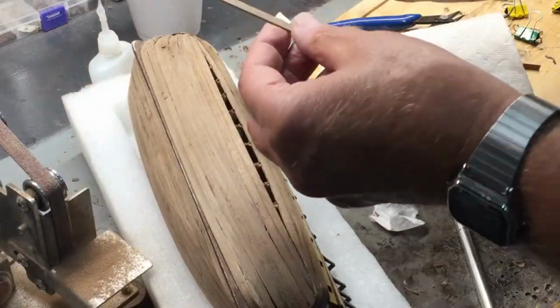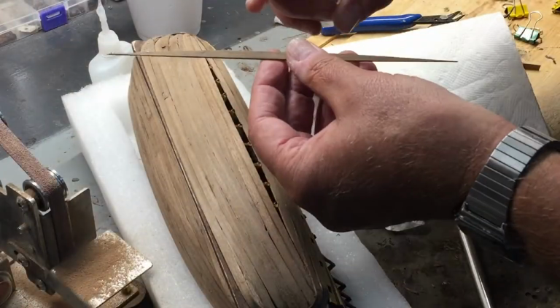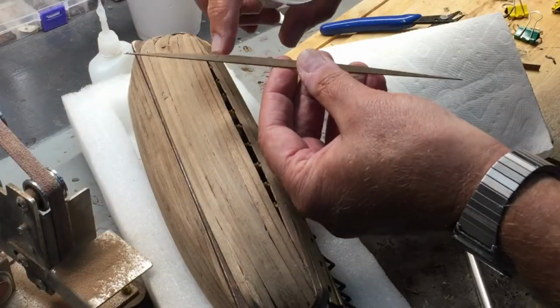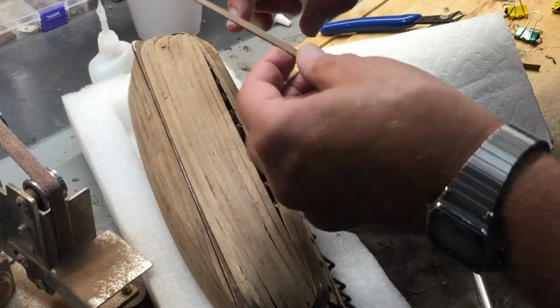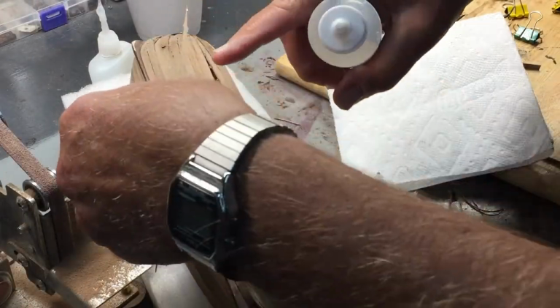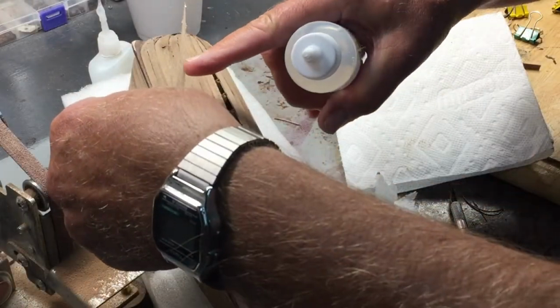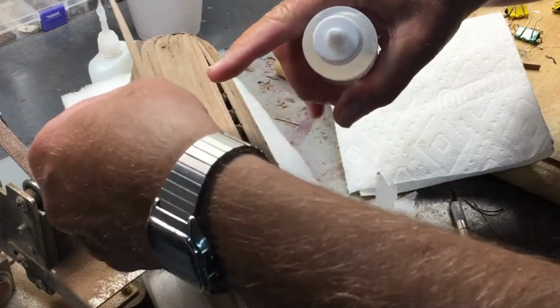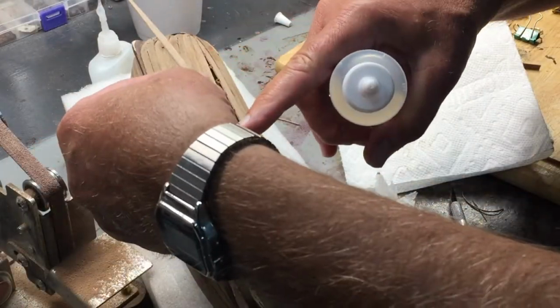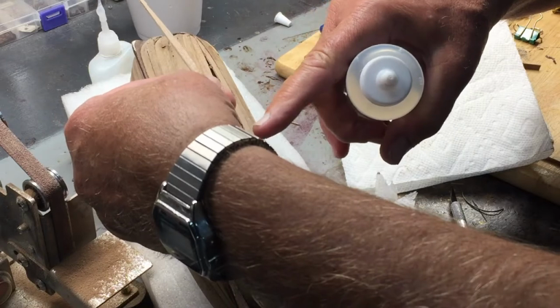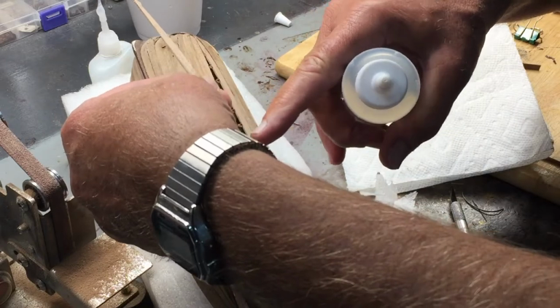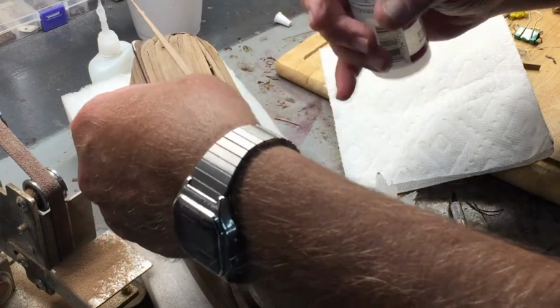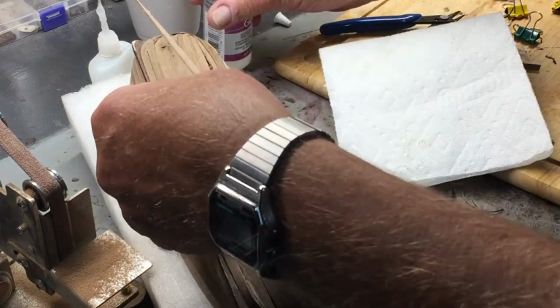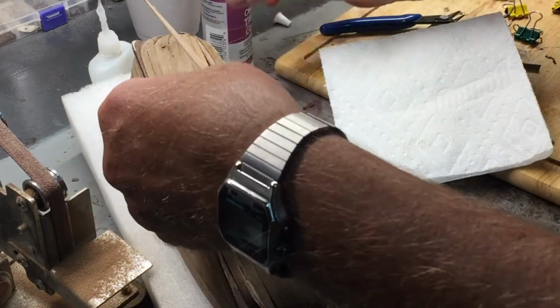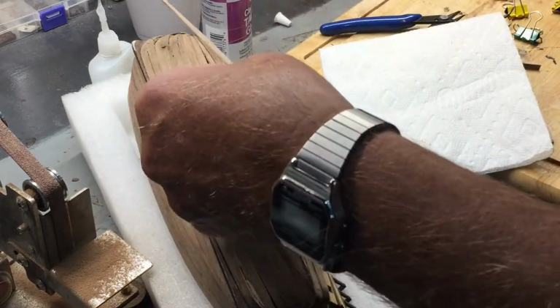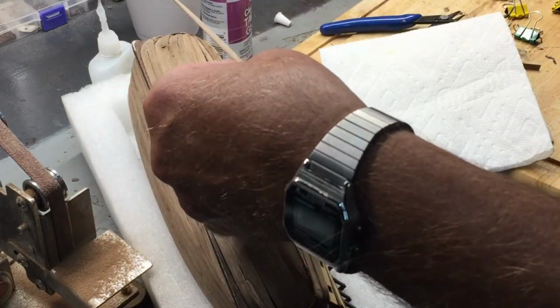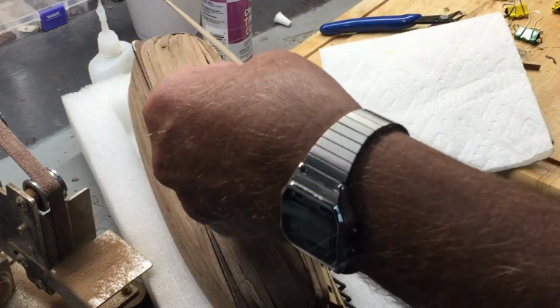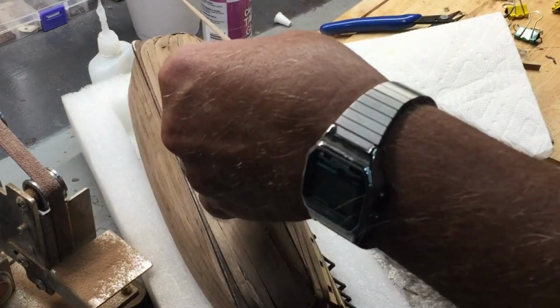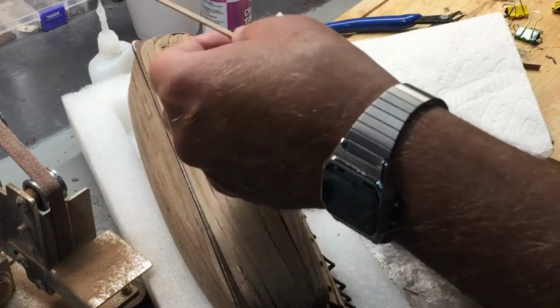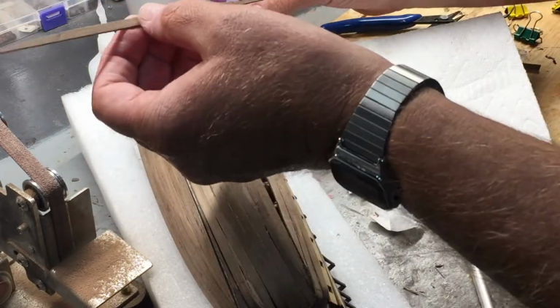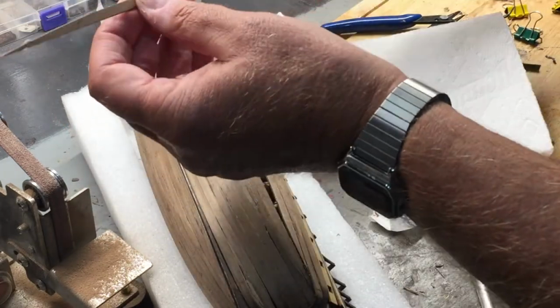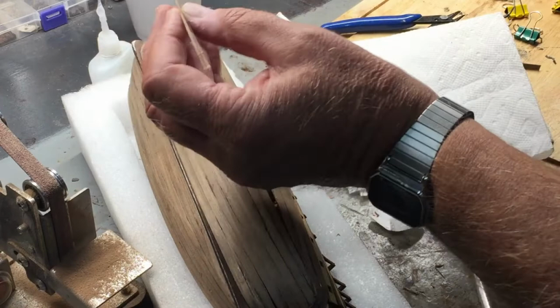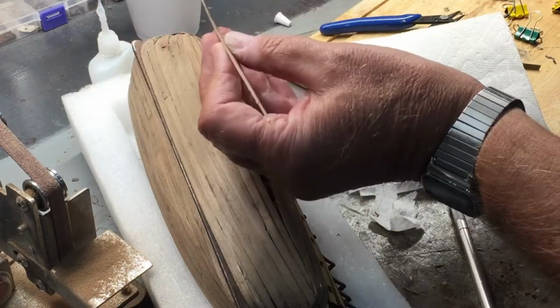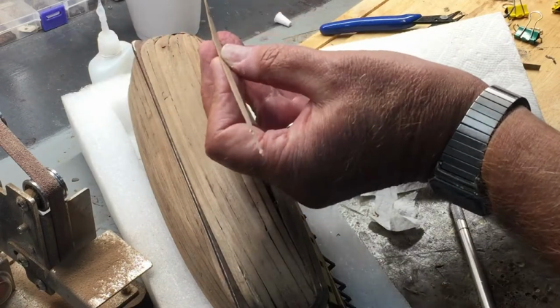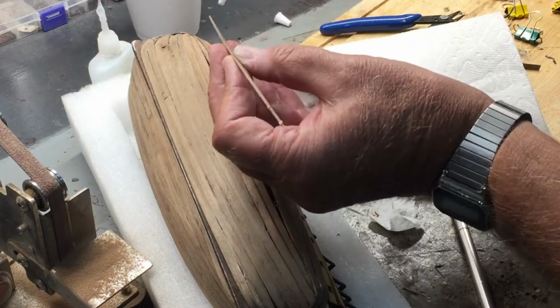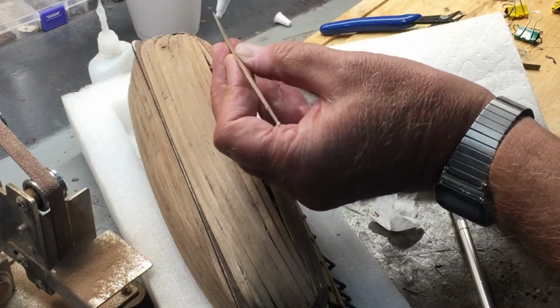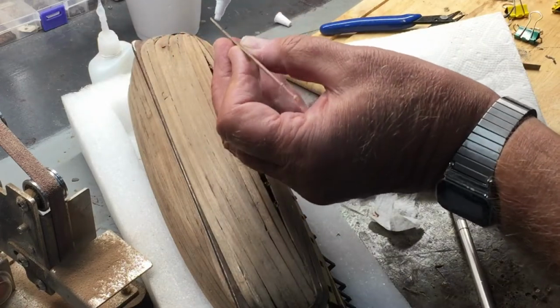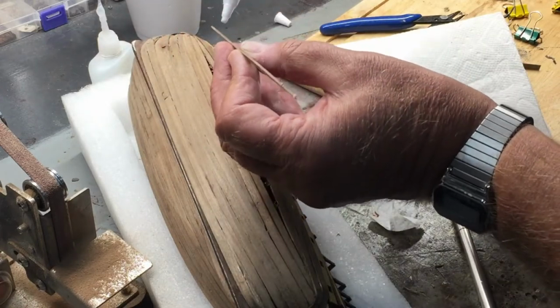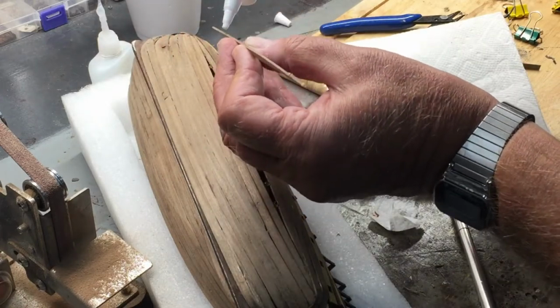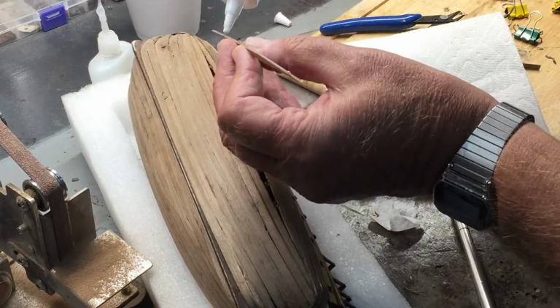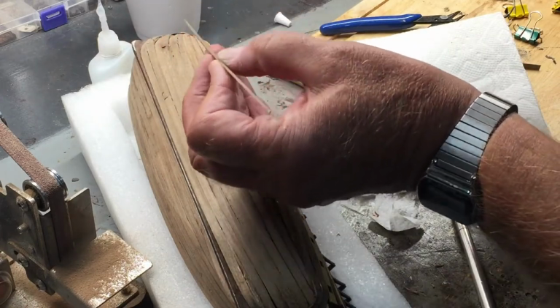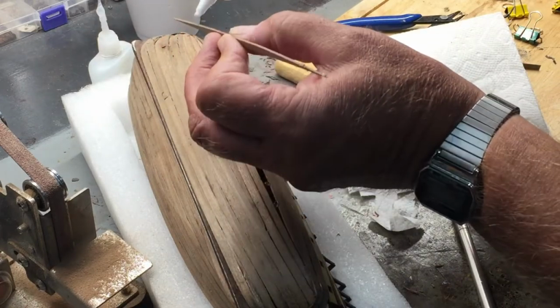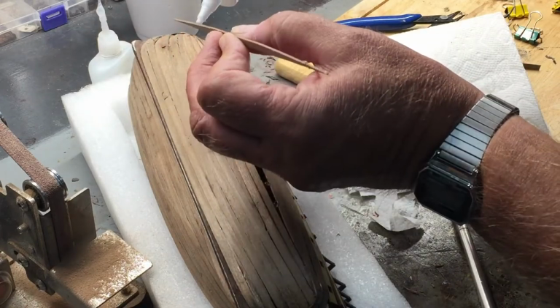I also make a mark on the back — an F for front, B for back — so I don't forget which side goes where, because when you get to where you have to keep filing it you lose track.